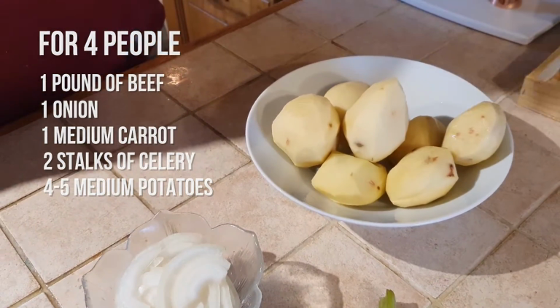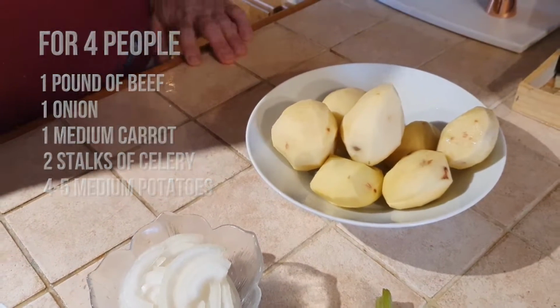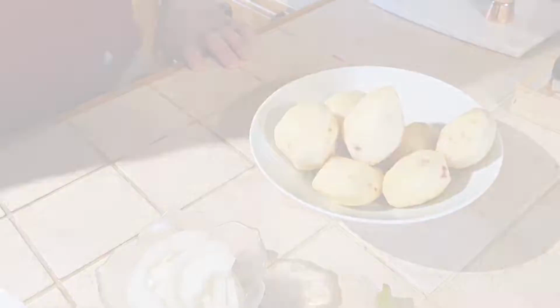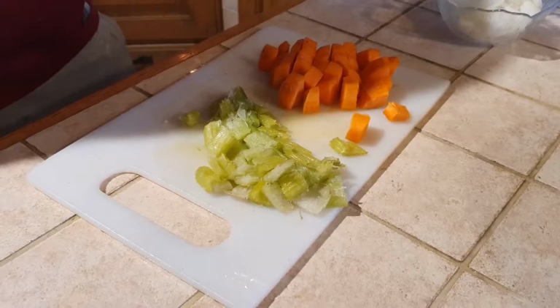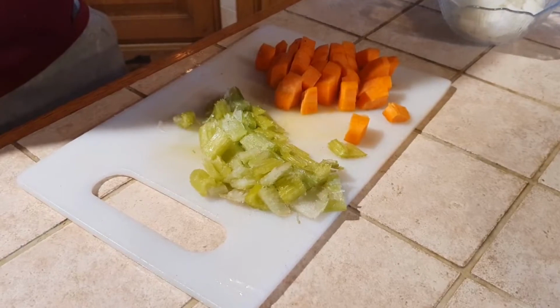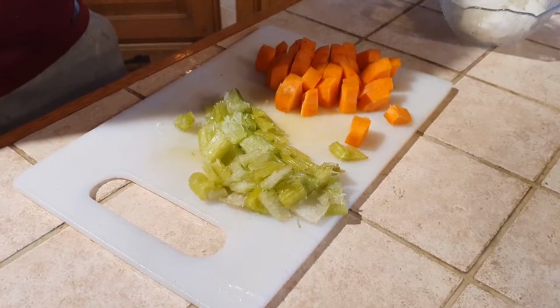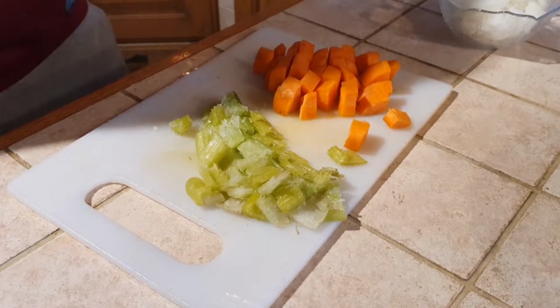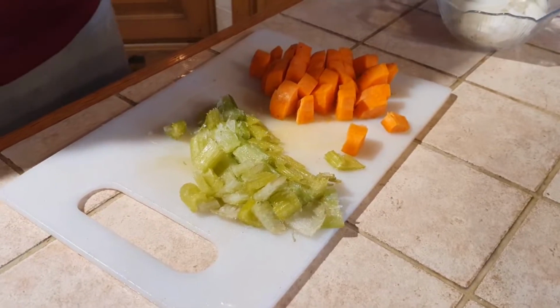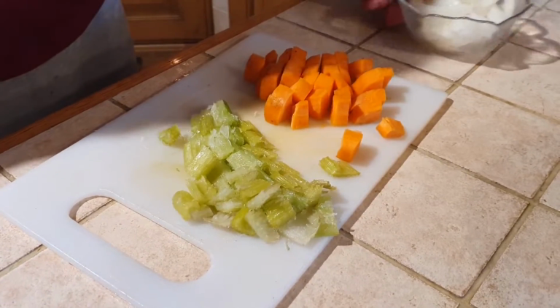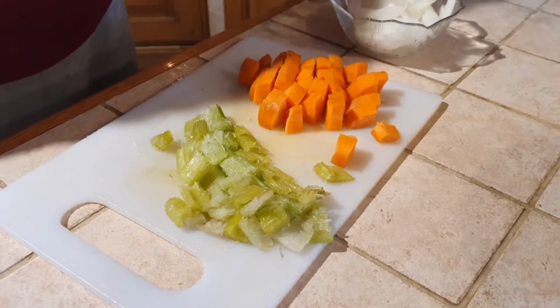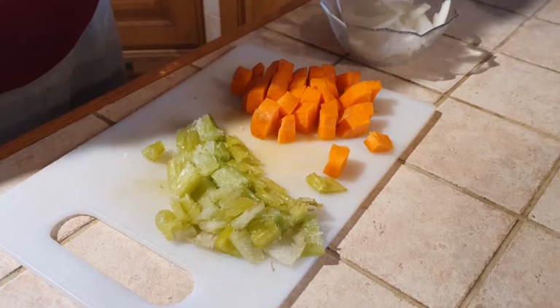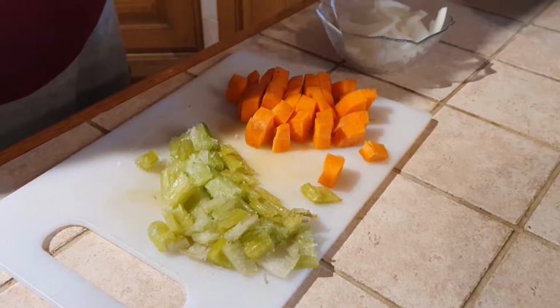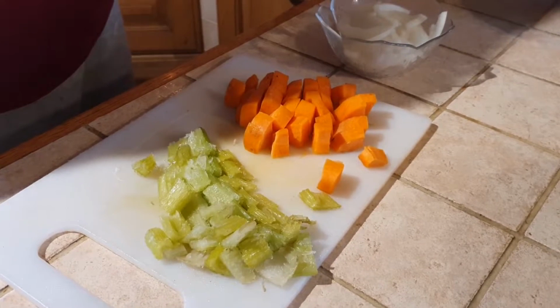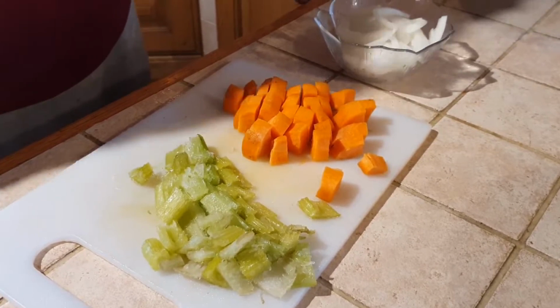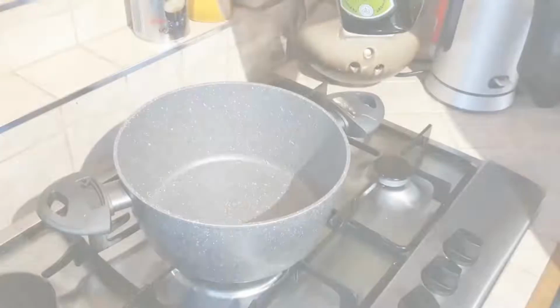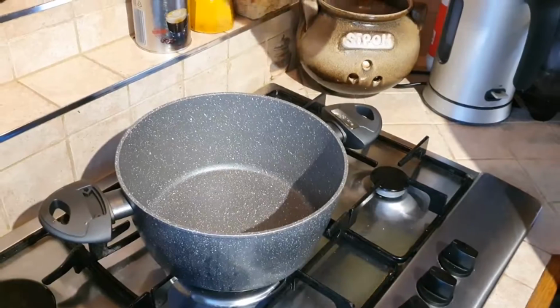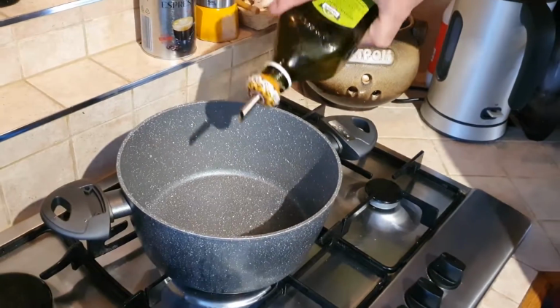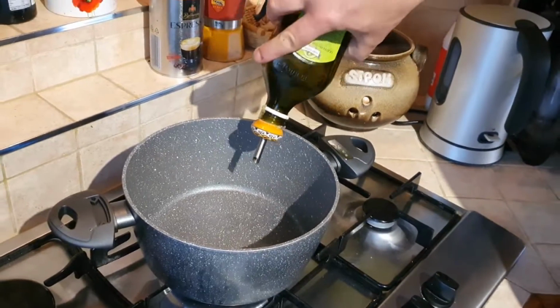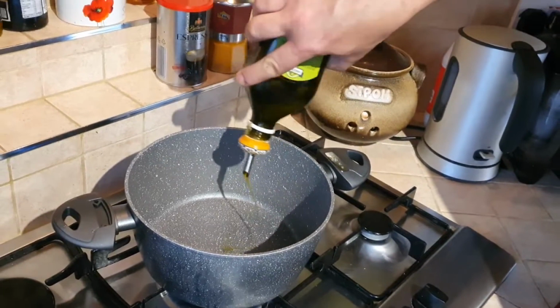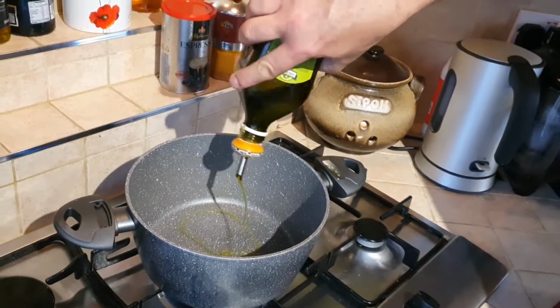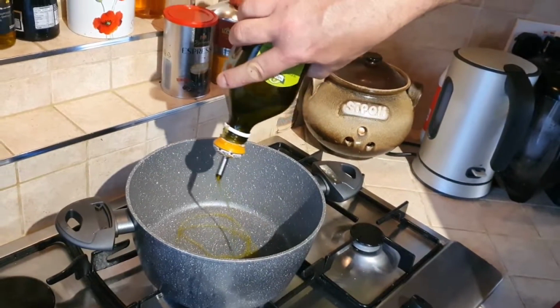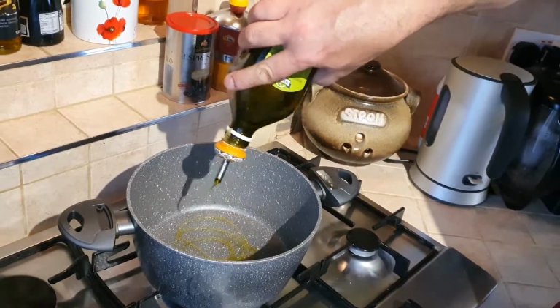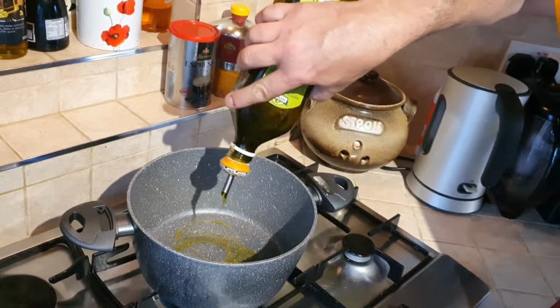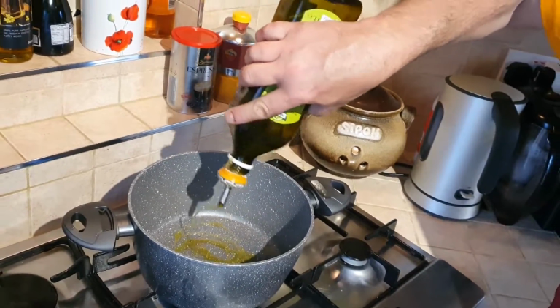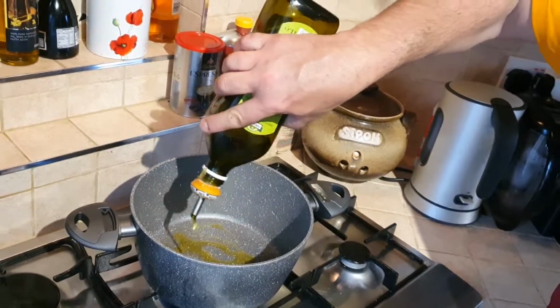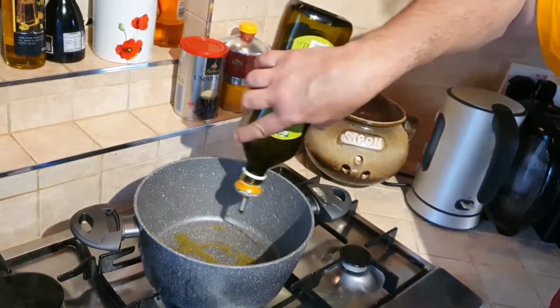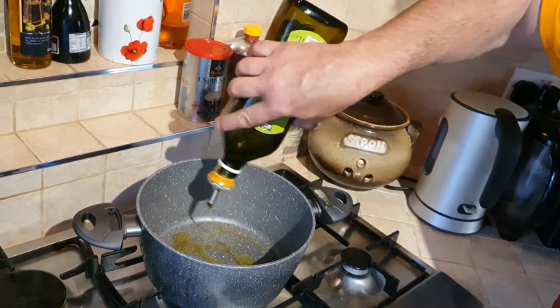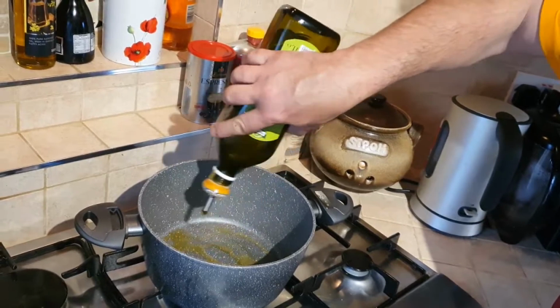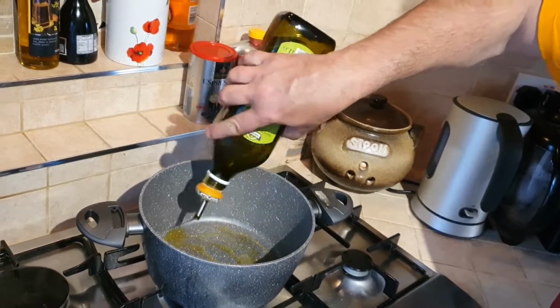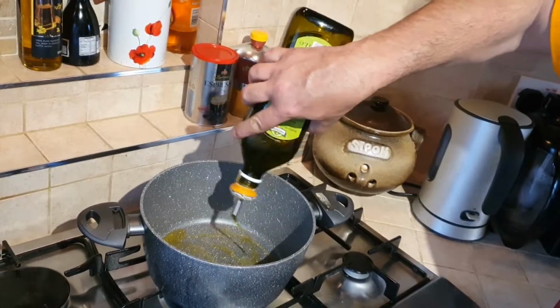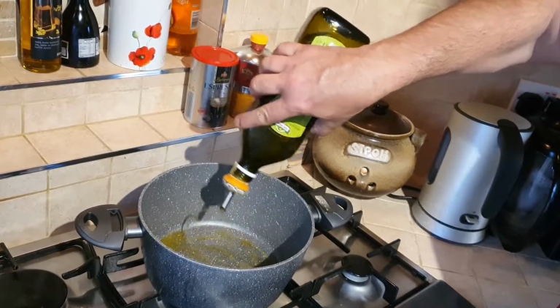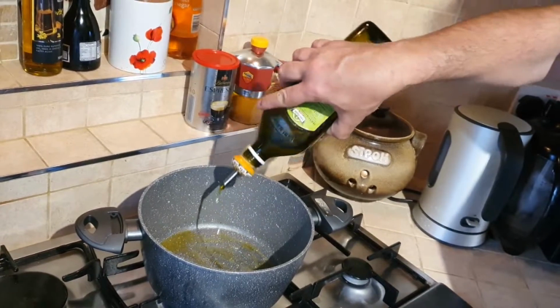Cut all your vegetables in squares. Use around two tablespoons of good olive oil.